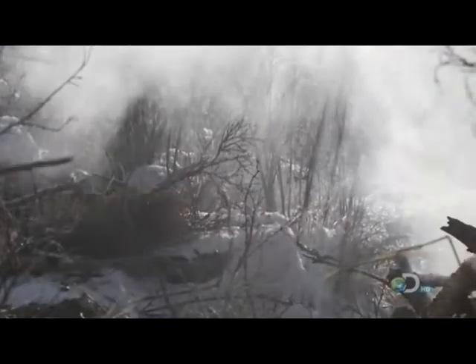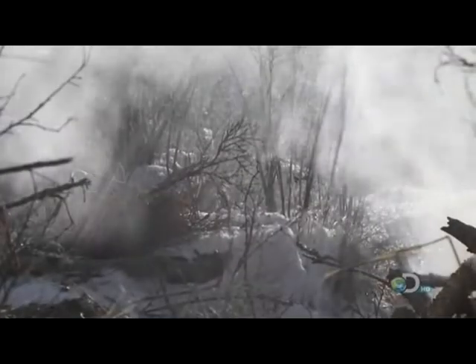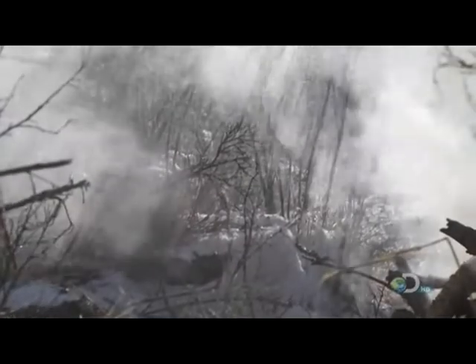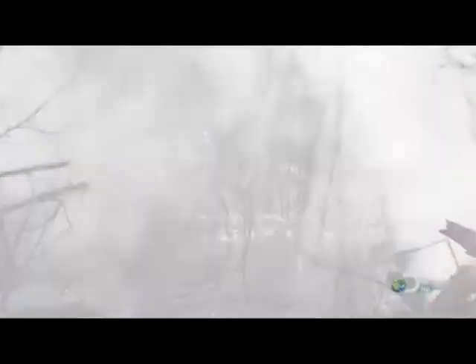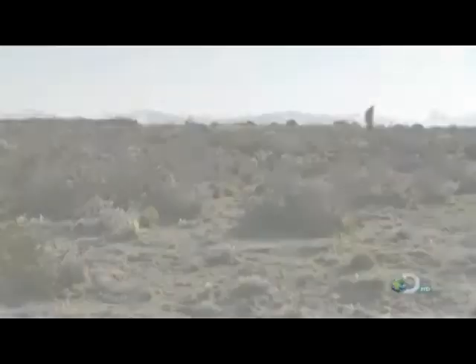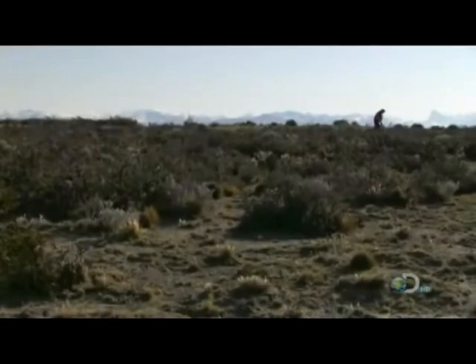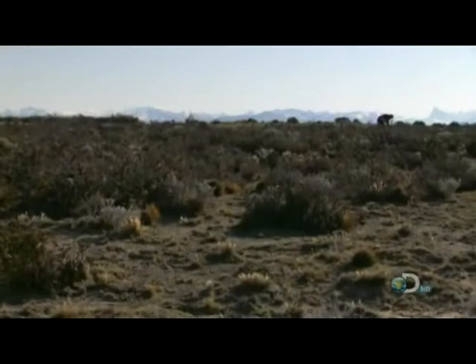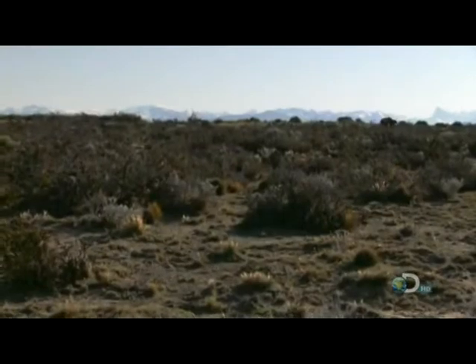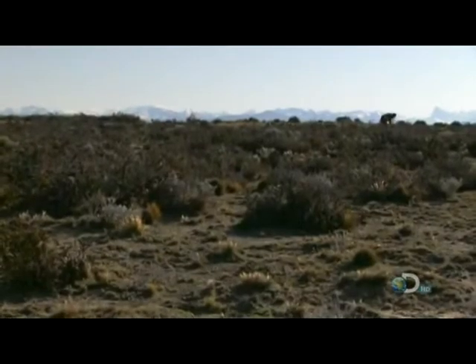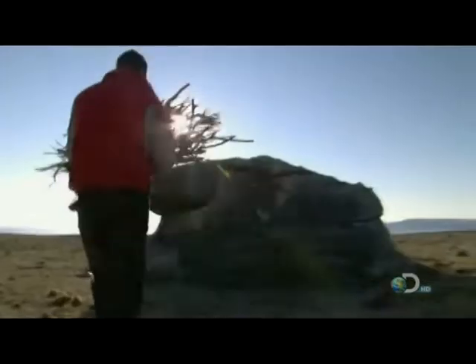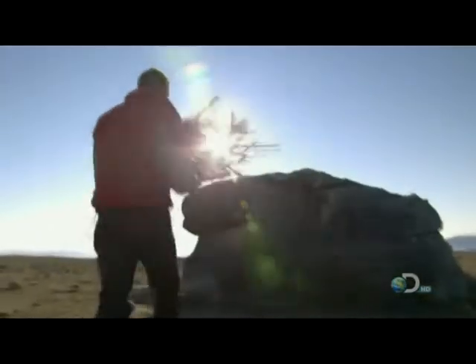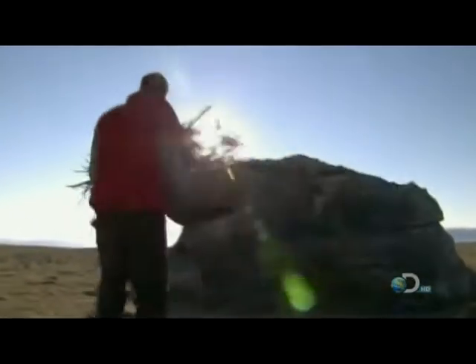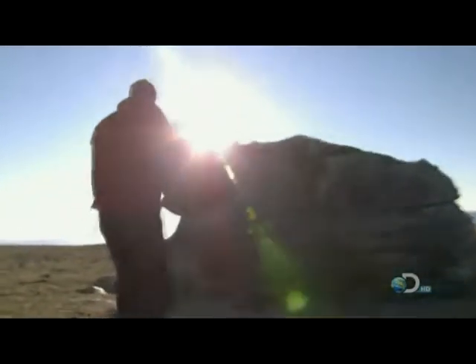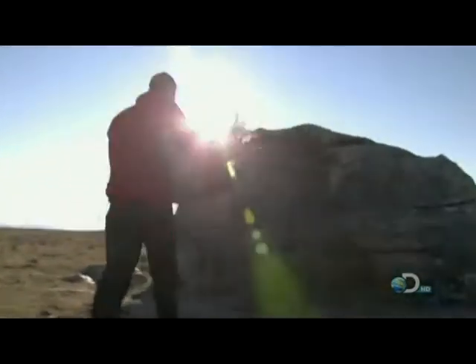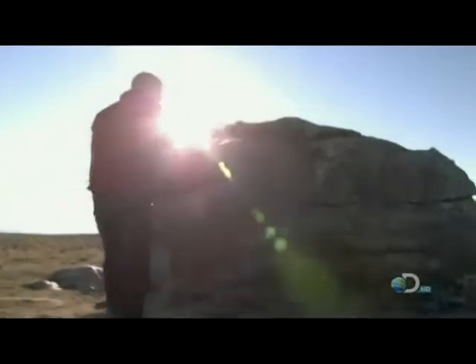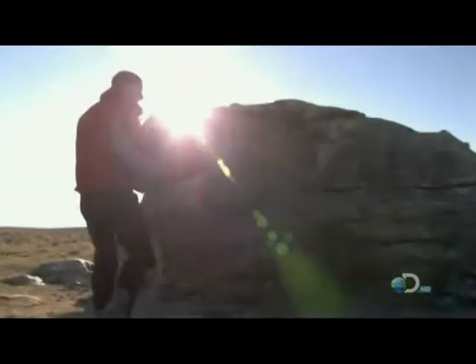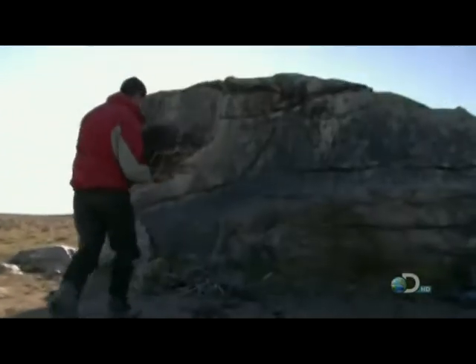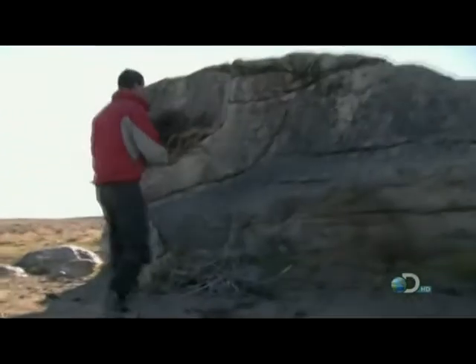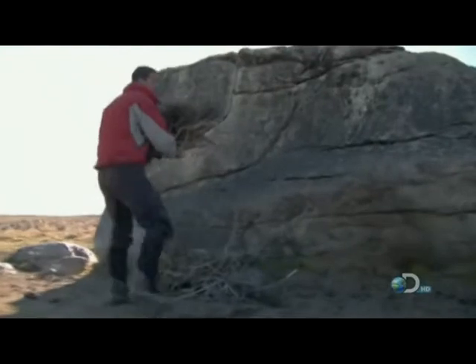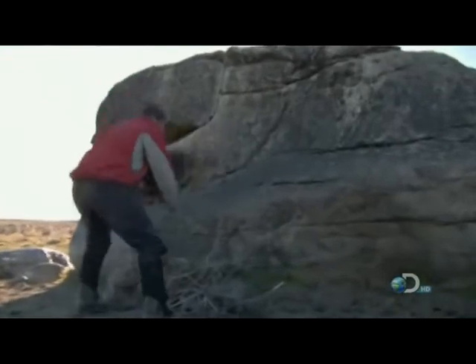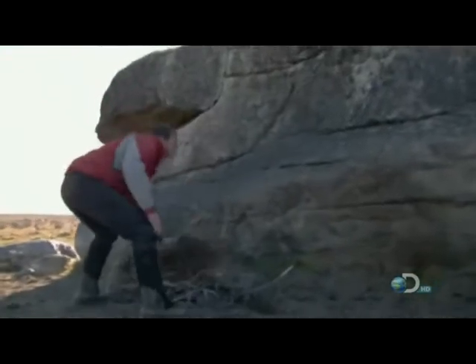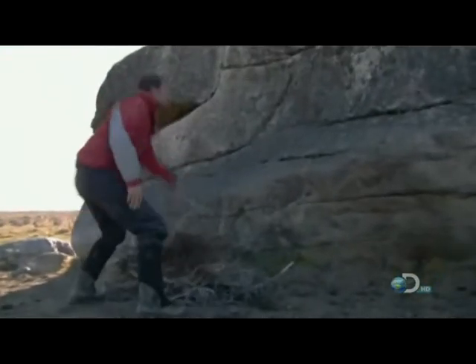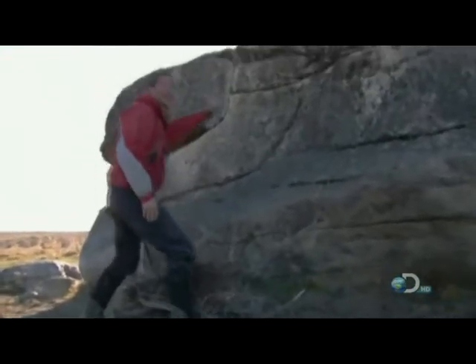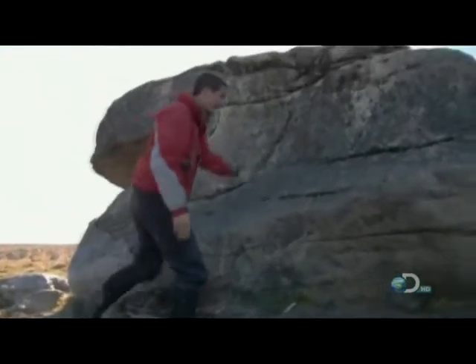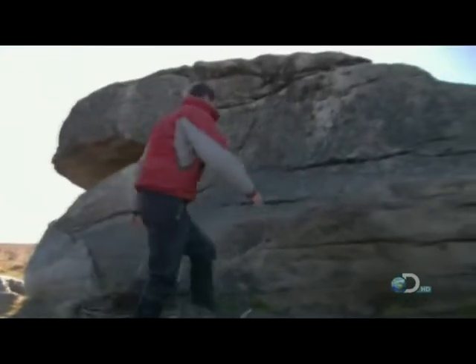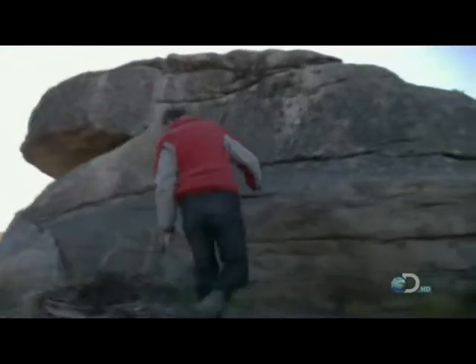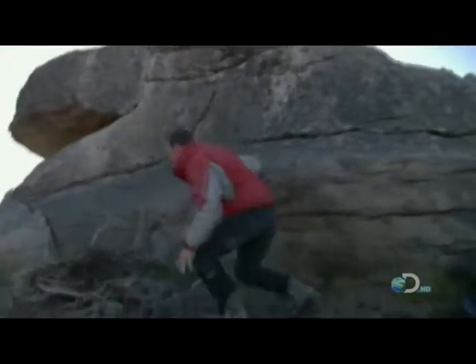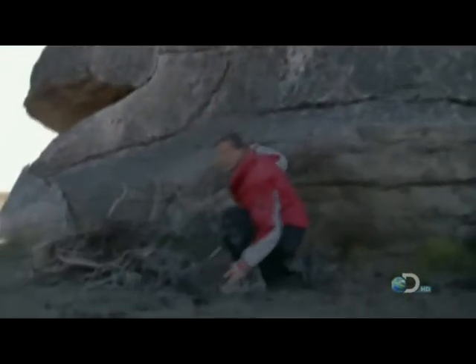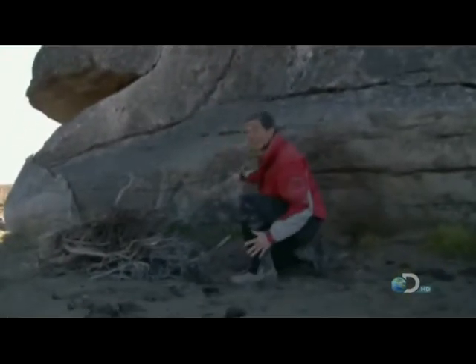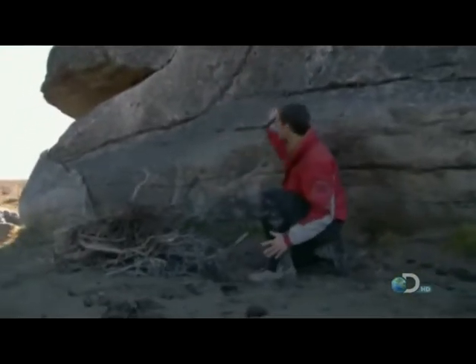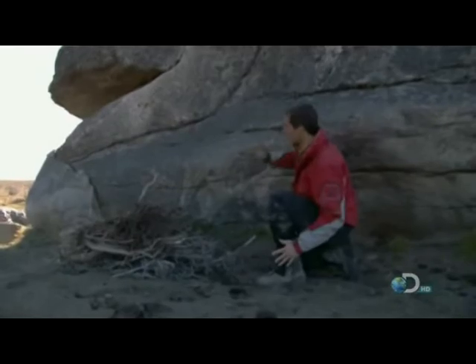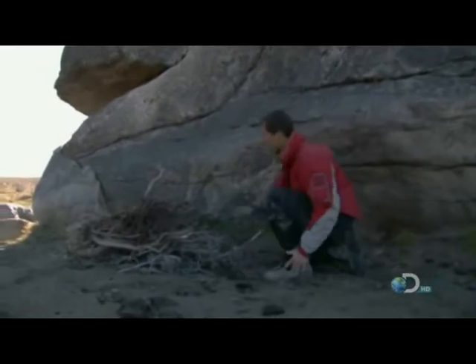In extreme conditions, it can be a real battle. Finding the right location, though, is critical. This is about the biggest boulder around here. That's a good place for me to shelter, nicely protected from the wind.